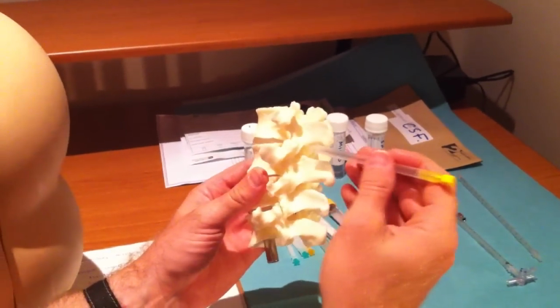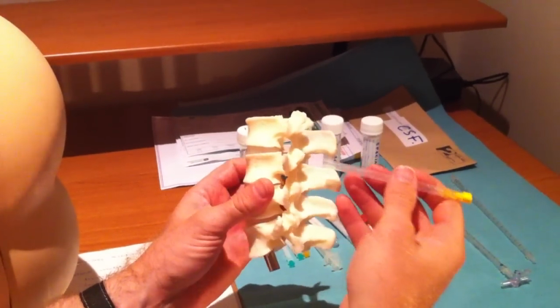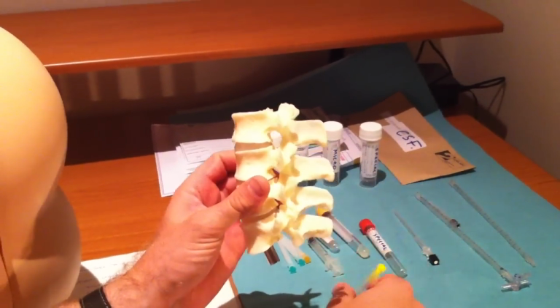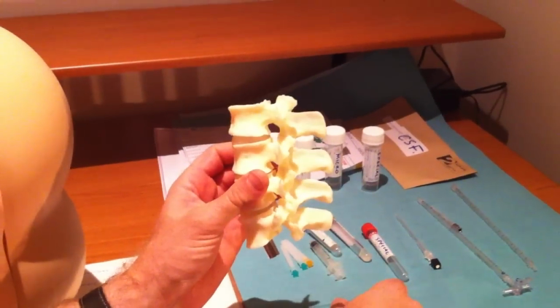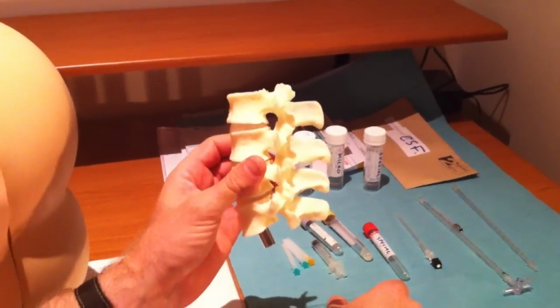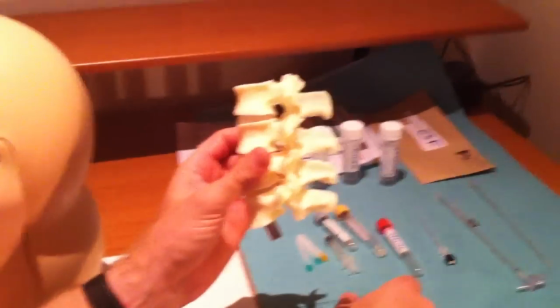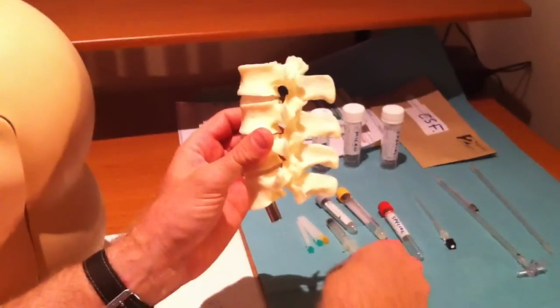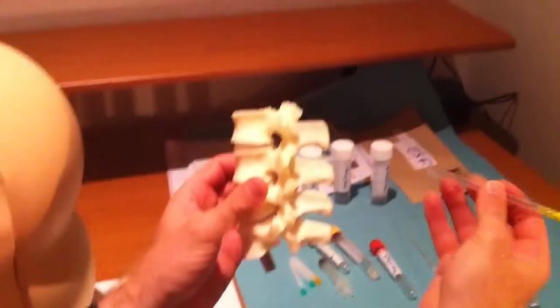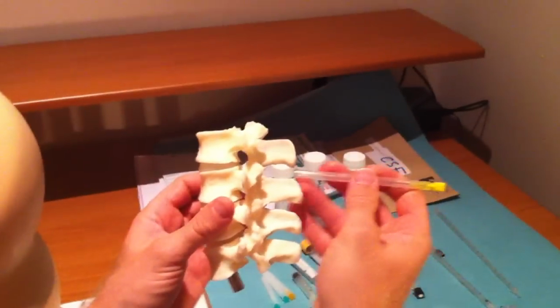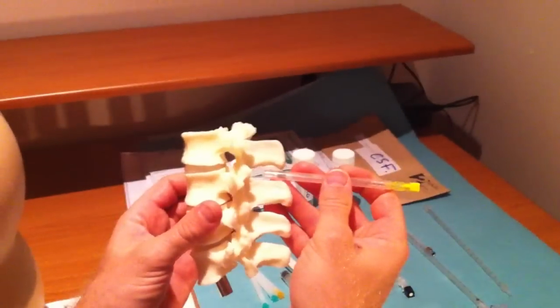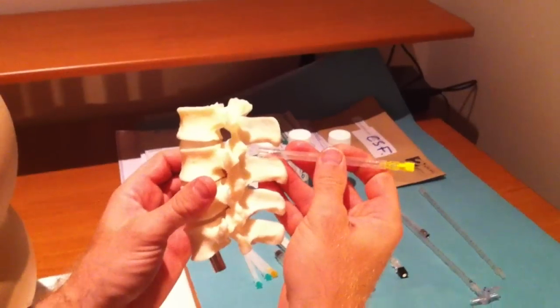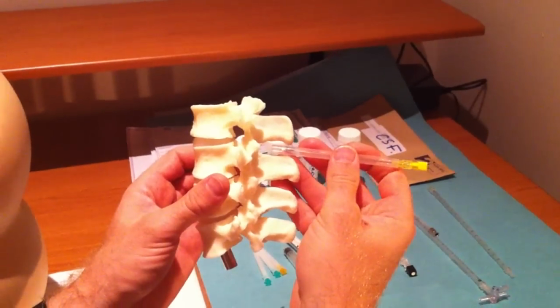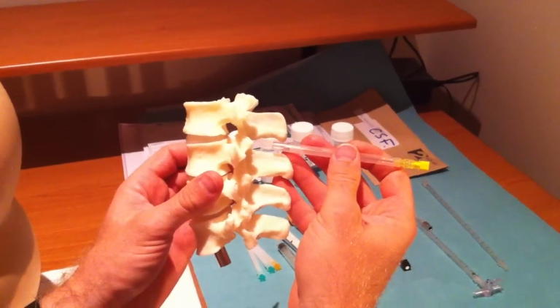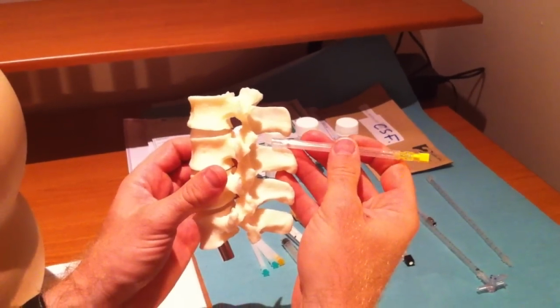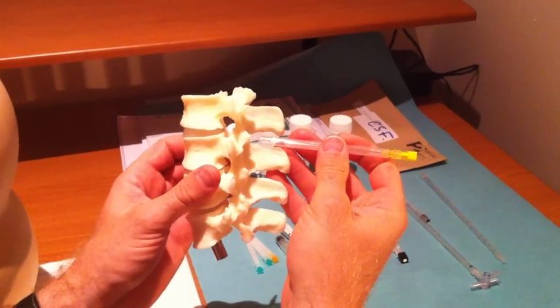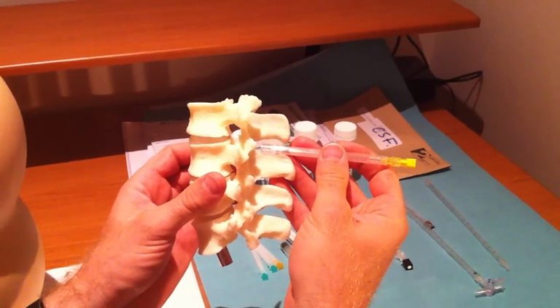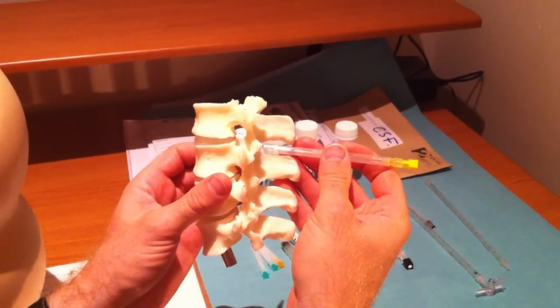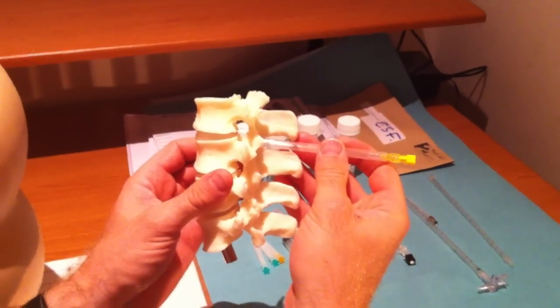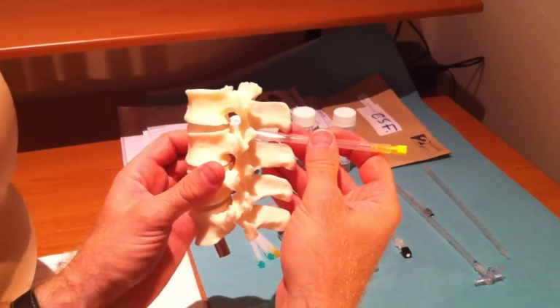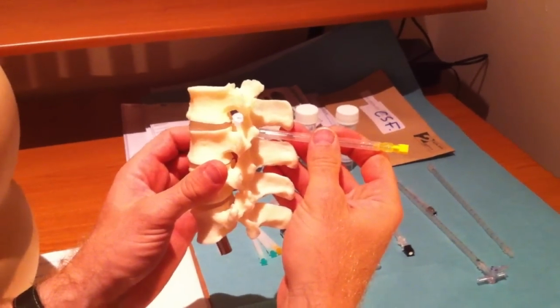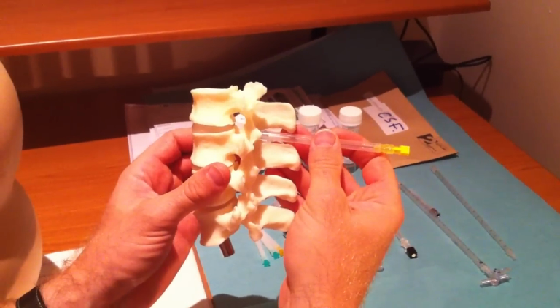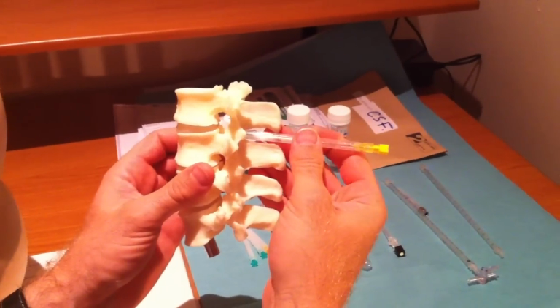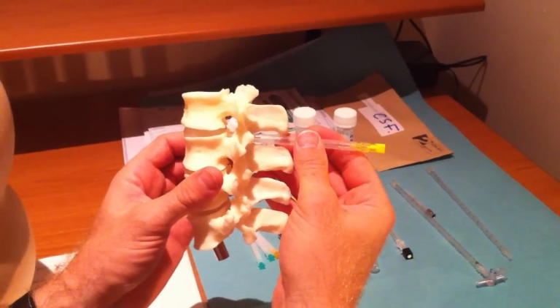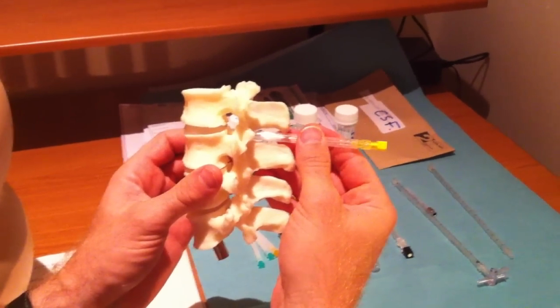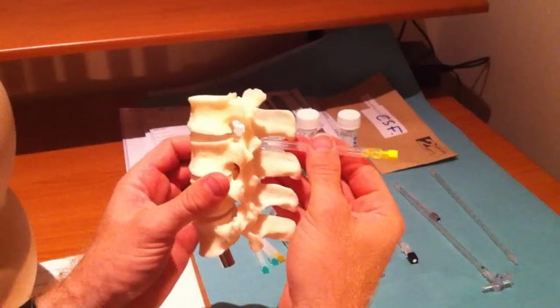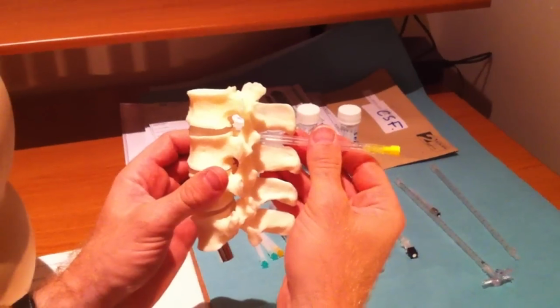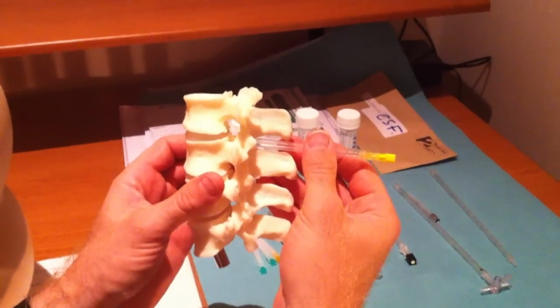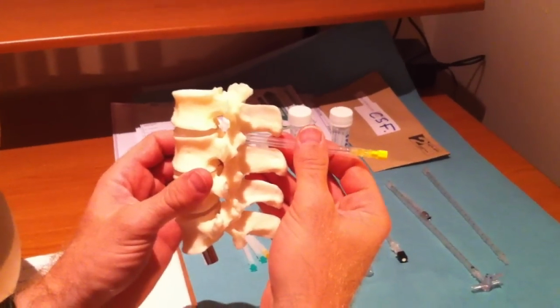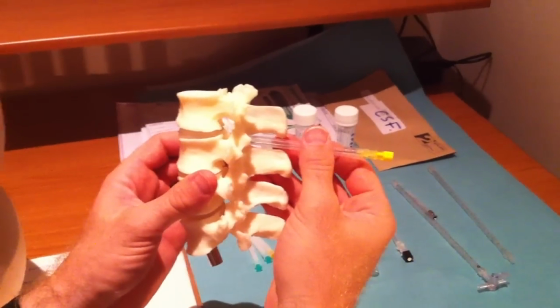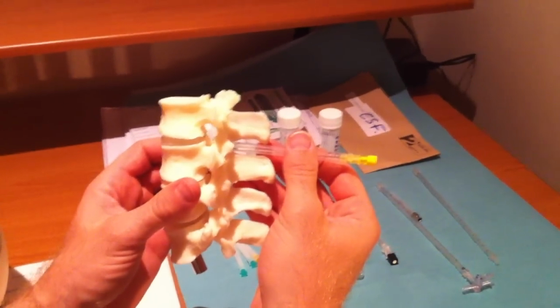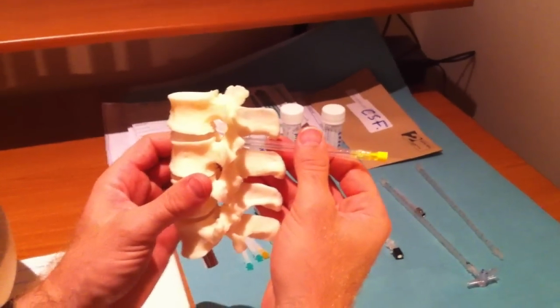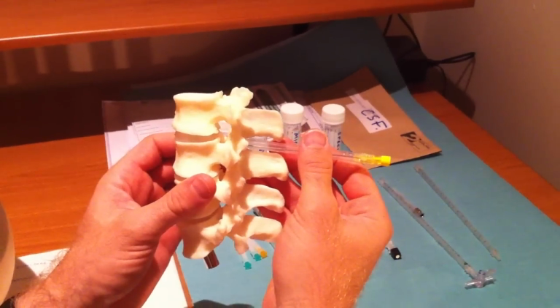If you know that anatomy and you're in between the spinous processes with no bony resistance, you basically just keep pushing the needle in with confidence until it's about two thirds of the way in, and at some point you should get CSF.